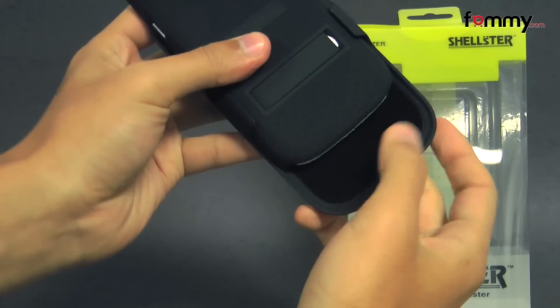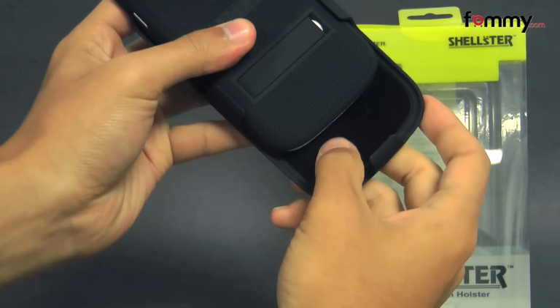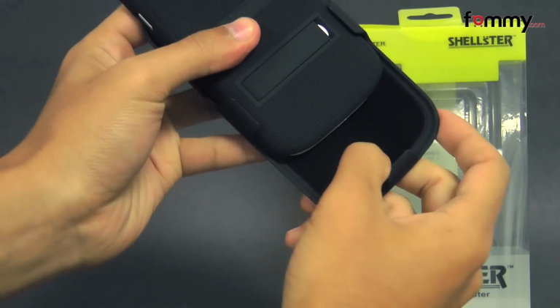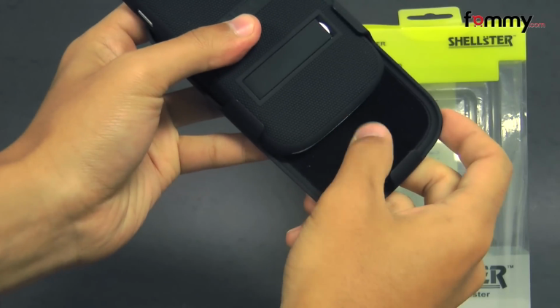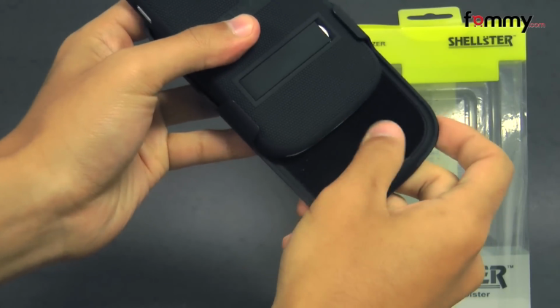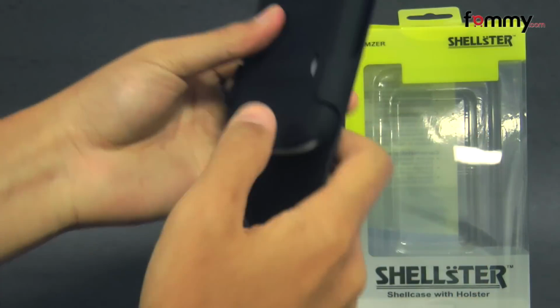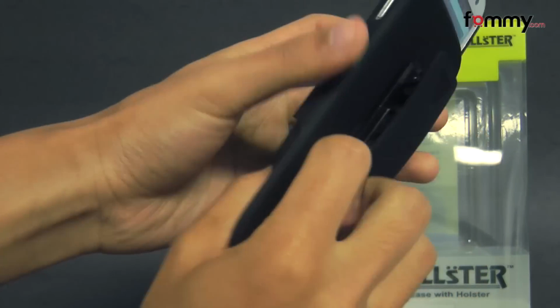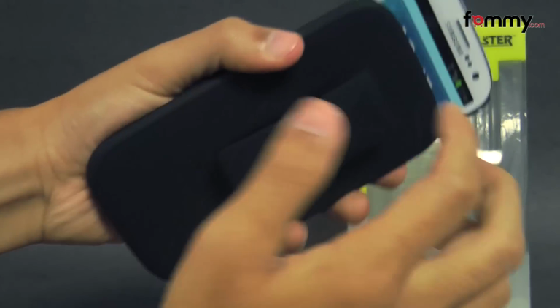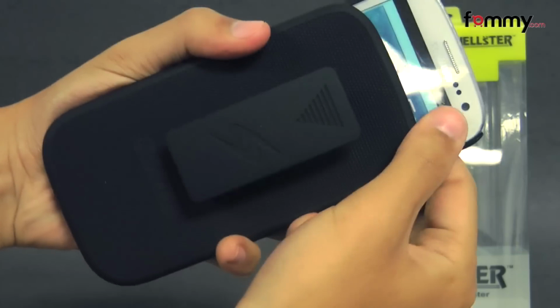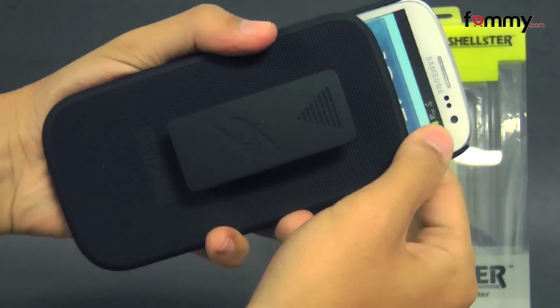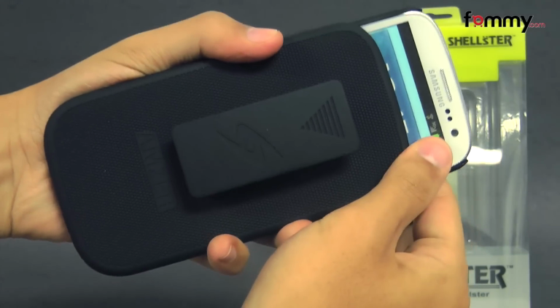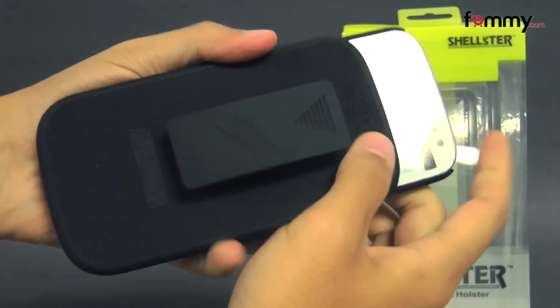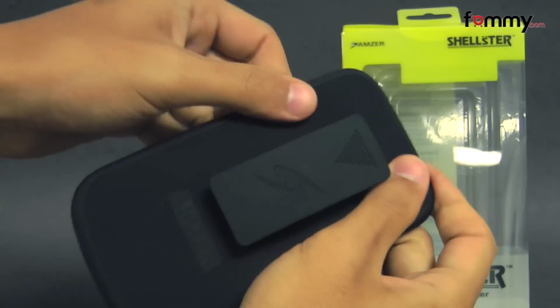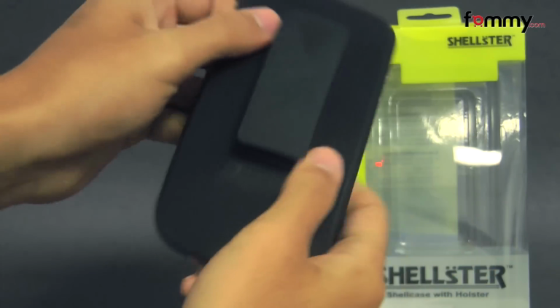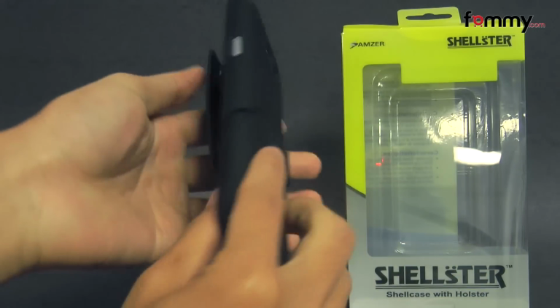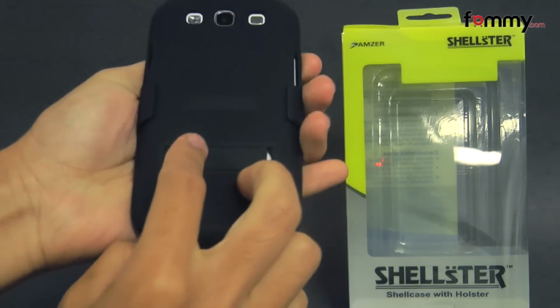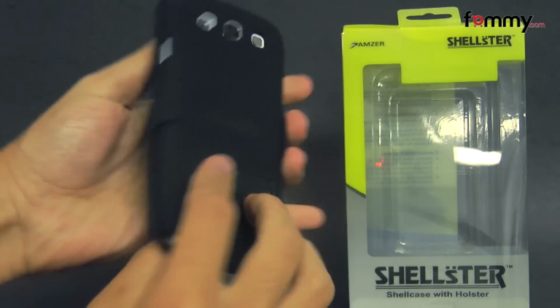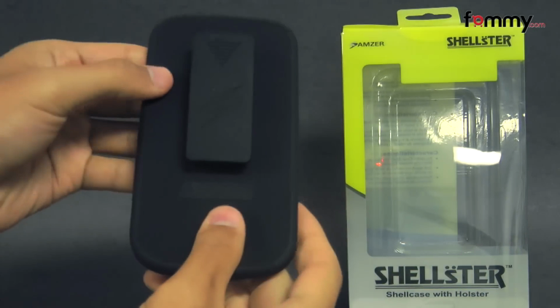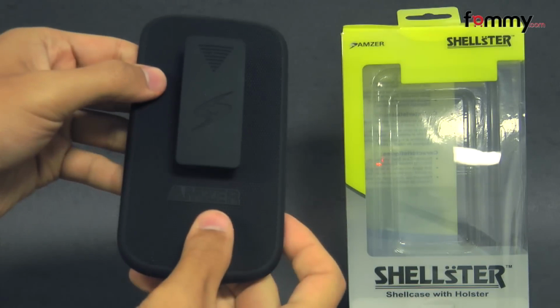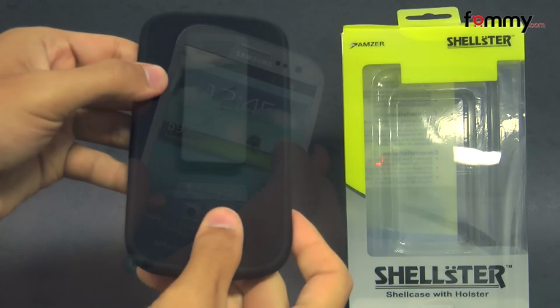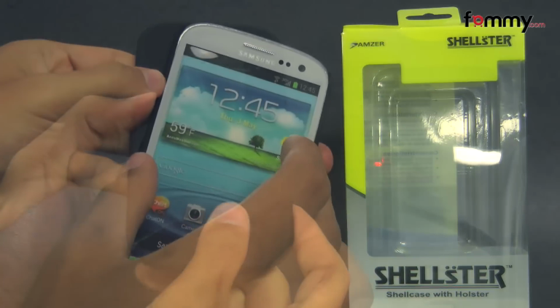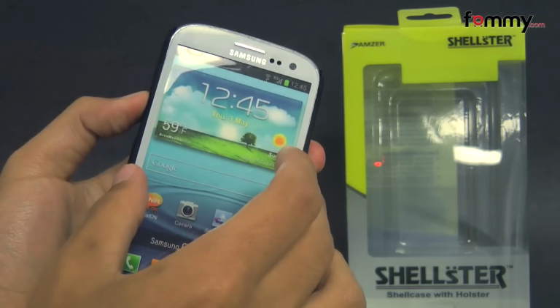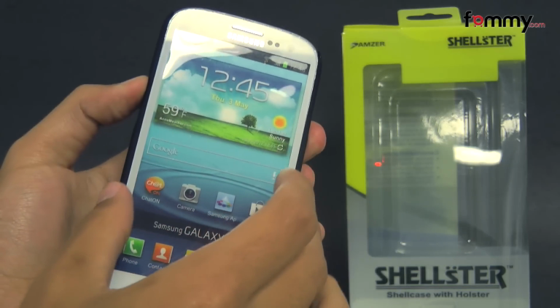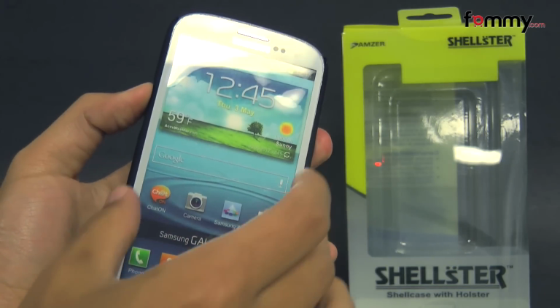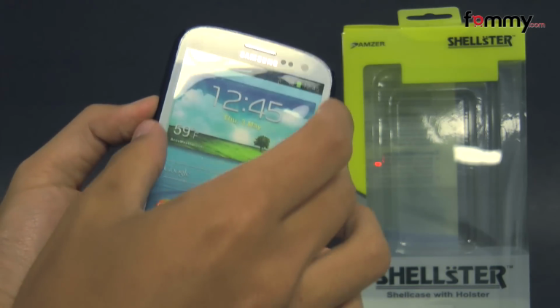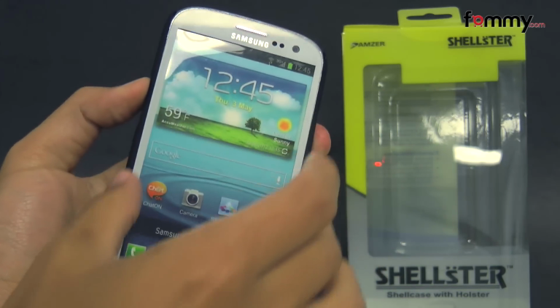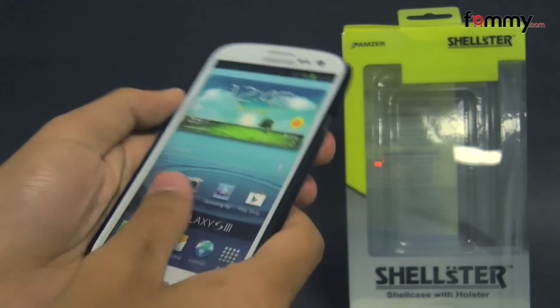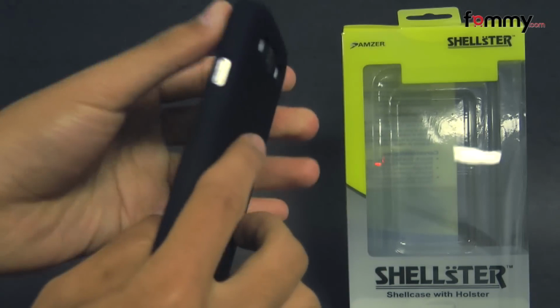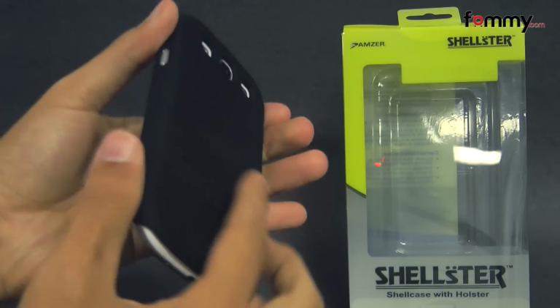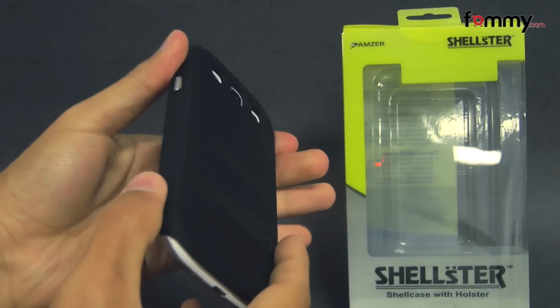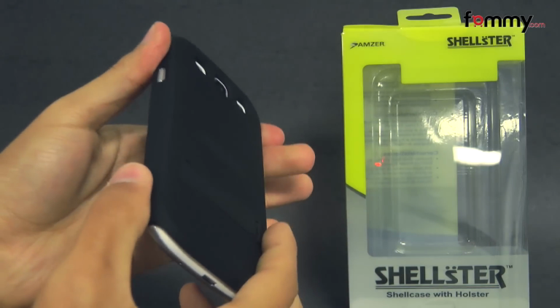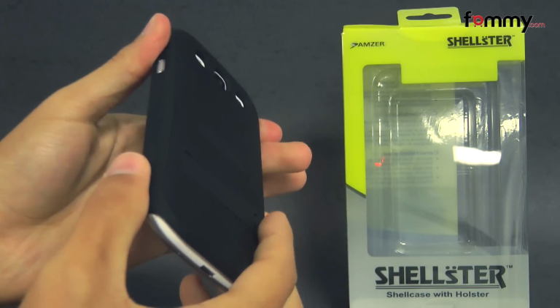The back of the holster is lined with felt, so it won't damage your touch screen whenever you place it in. And after that, you should be good to go. The case conforms tightly to the size of your phone, and it doesn't really add too much bulk.